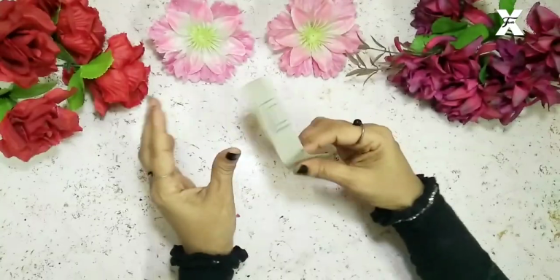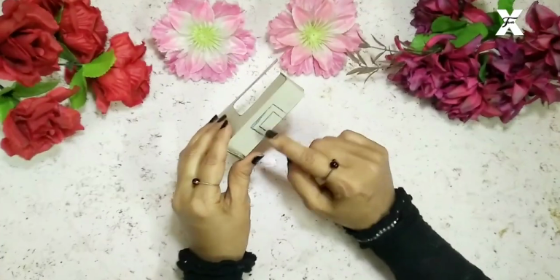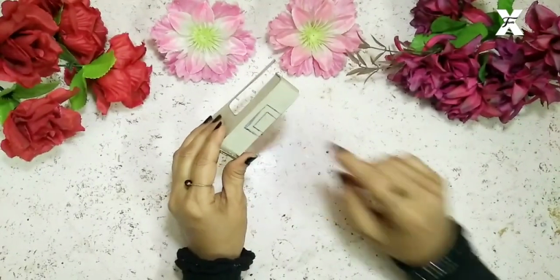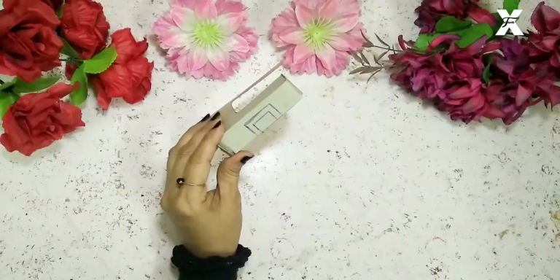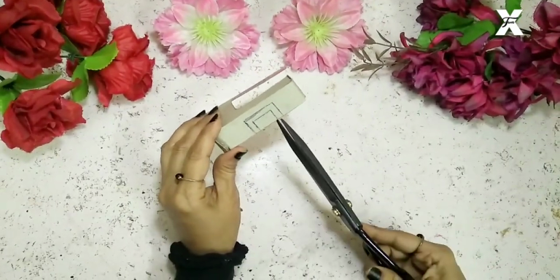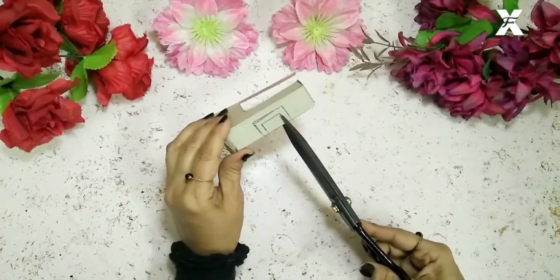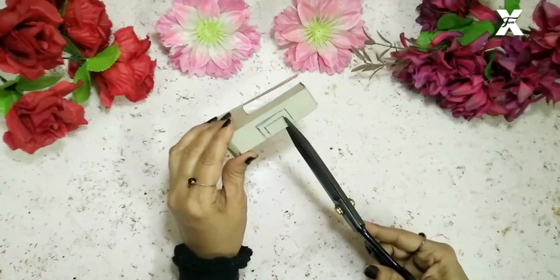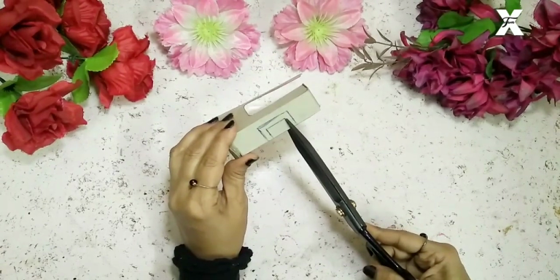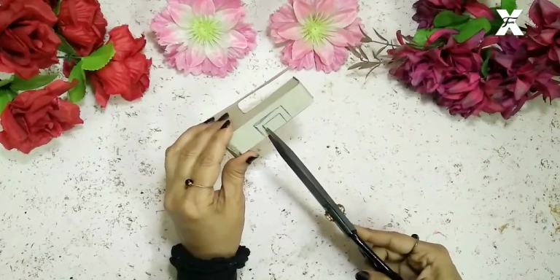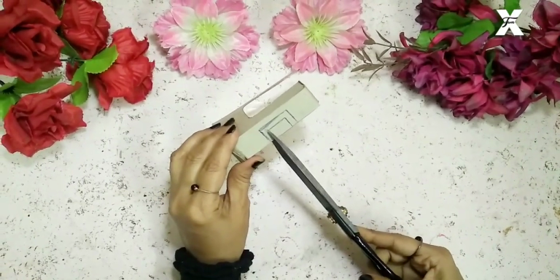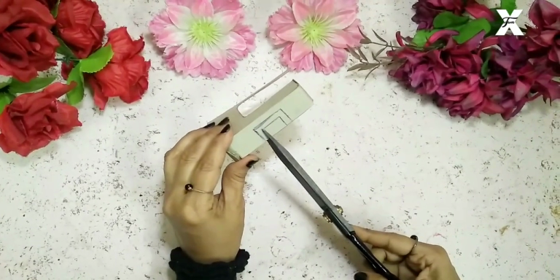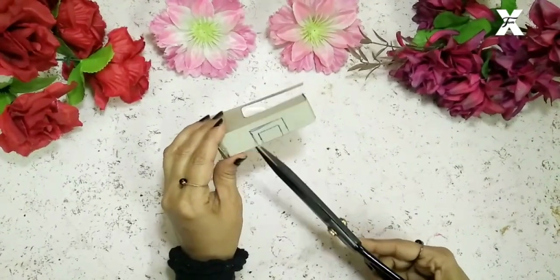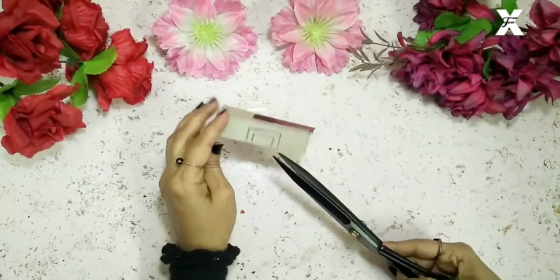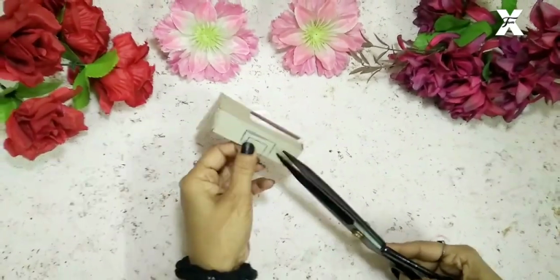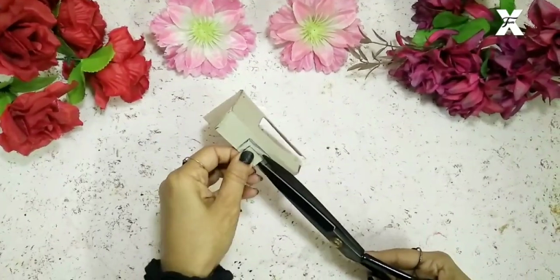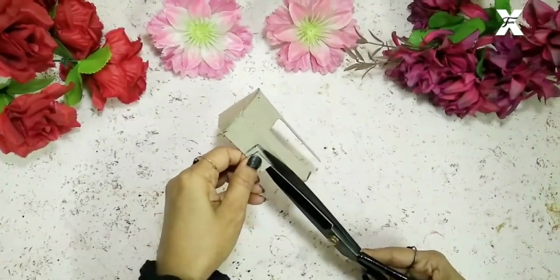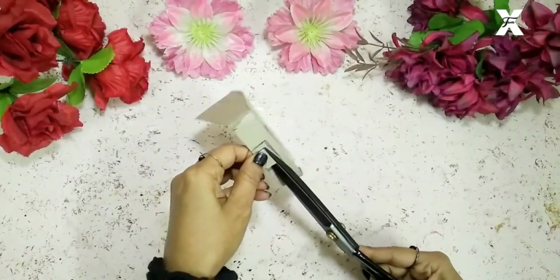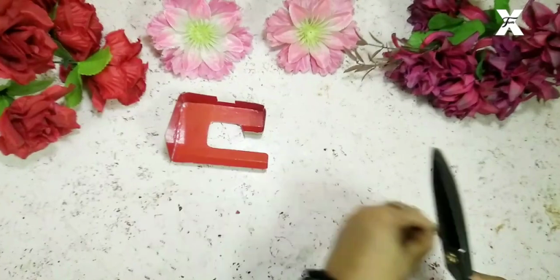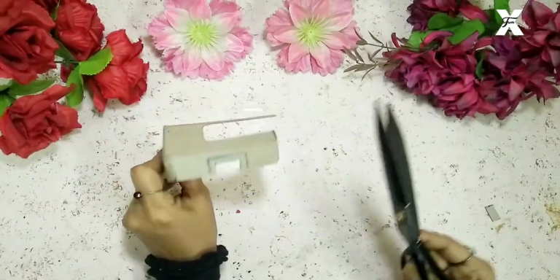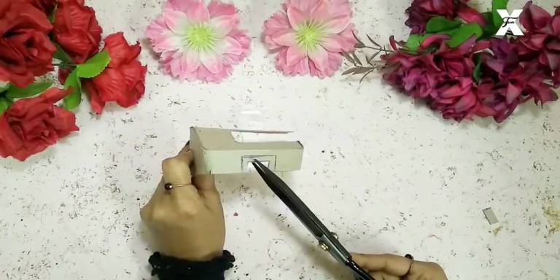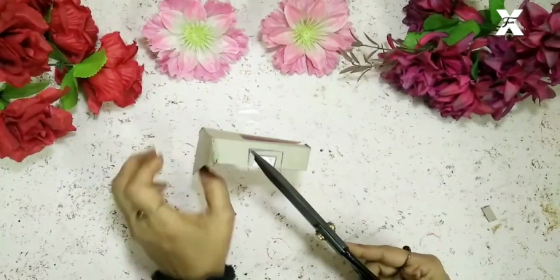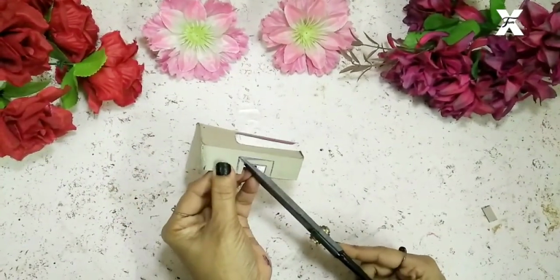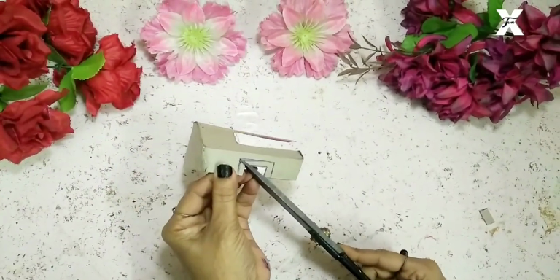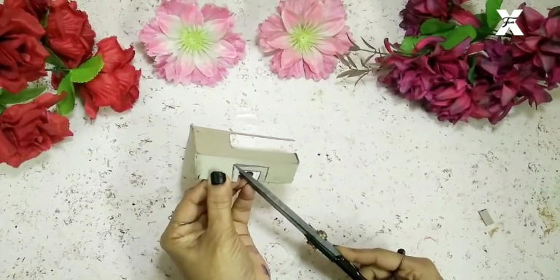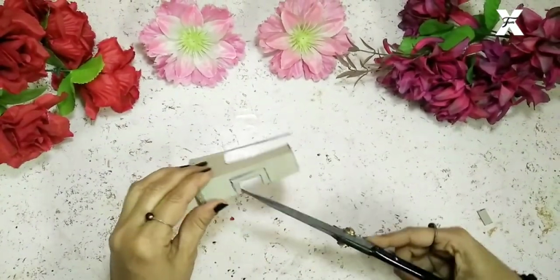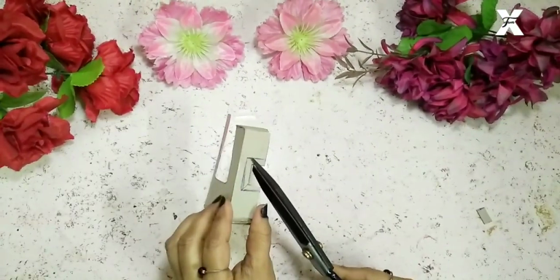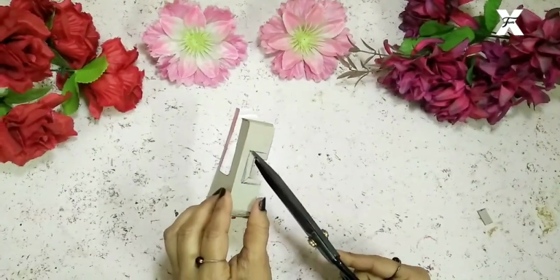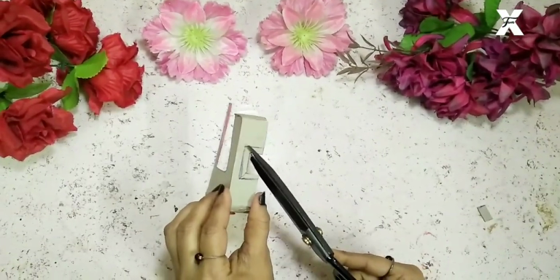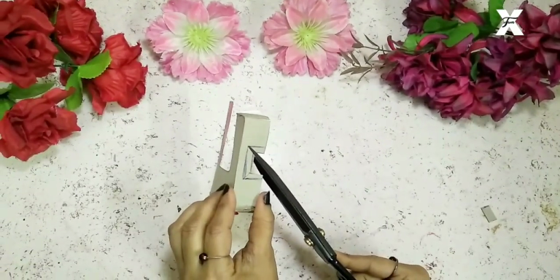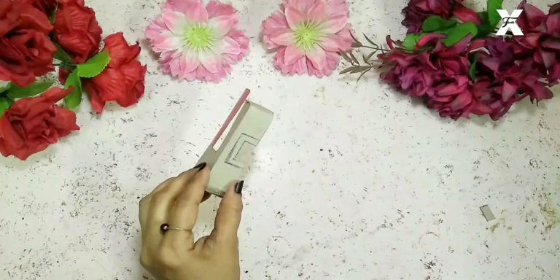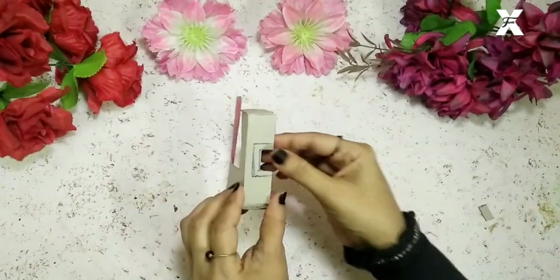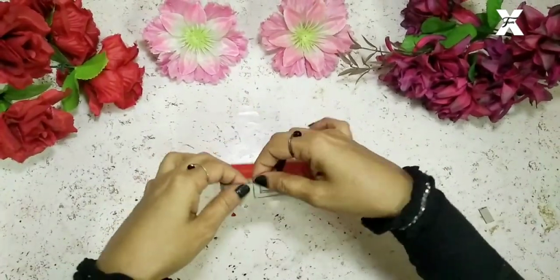I've made these lines over here and I'll just cut the first part. After that I'll make some cuts so that it can get folded inside, in this way.